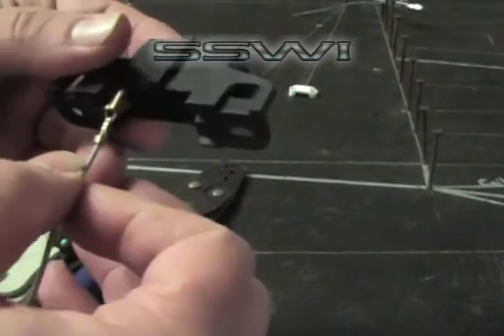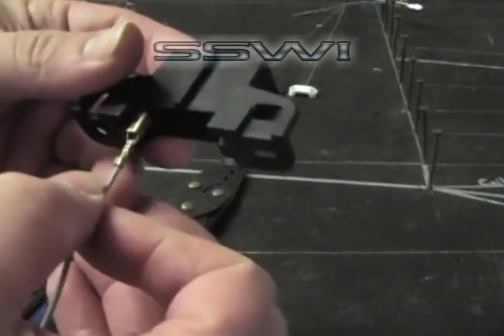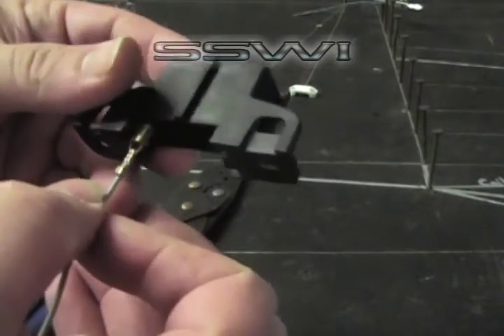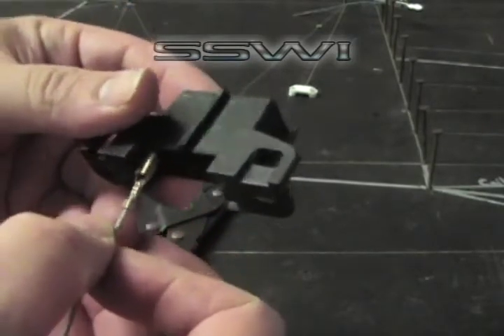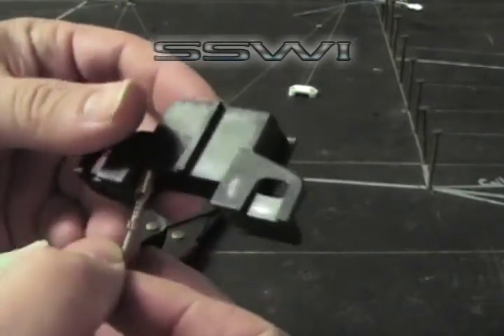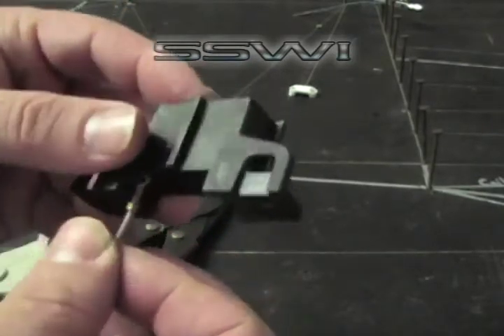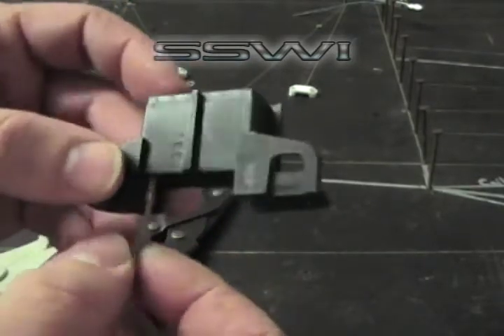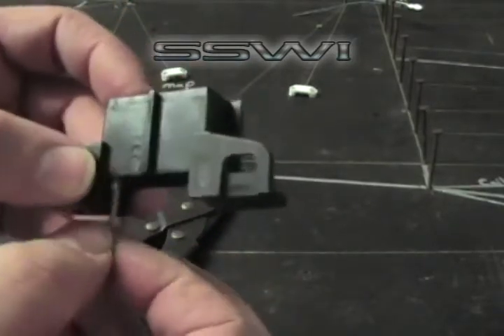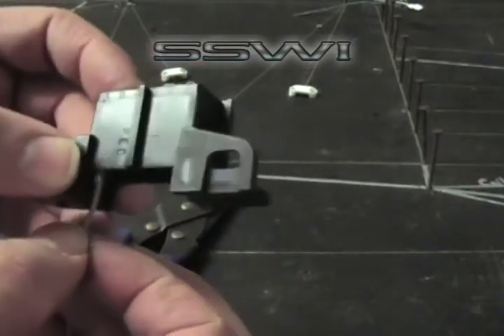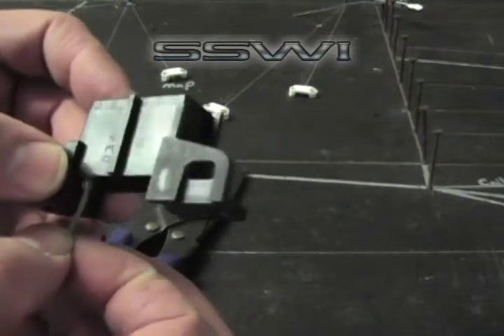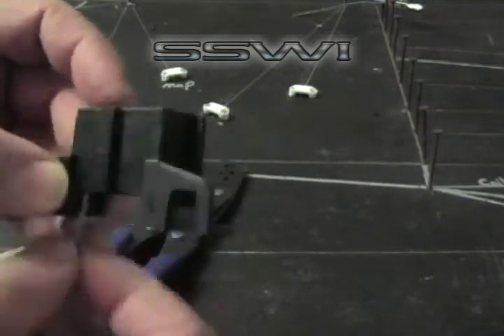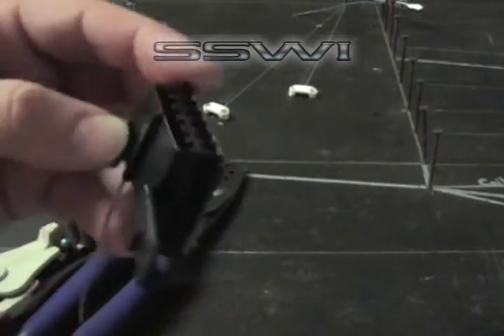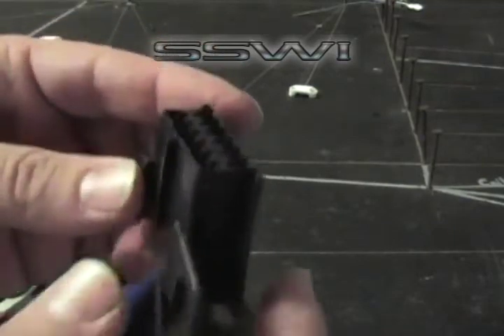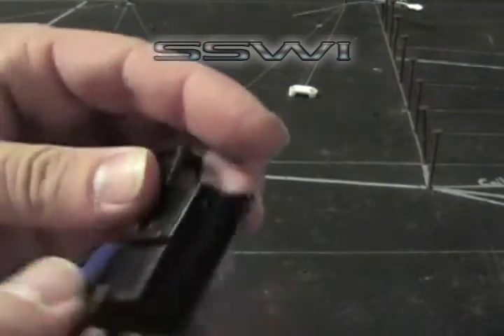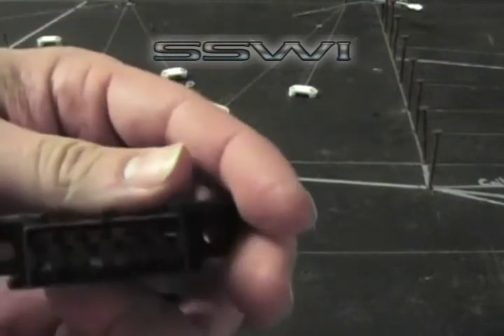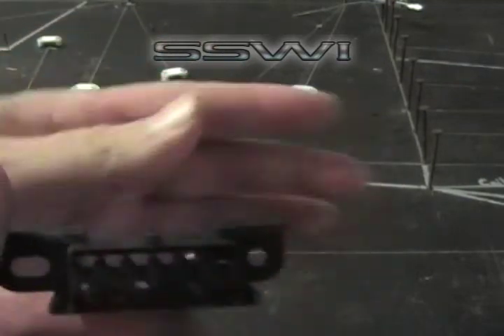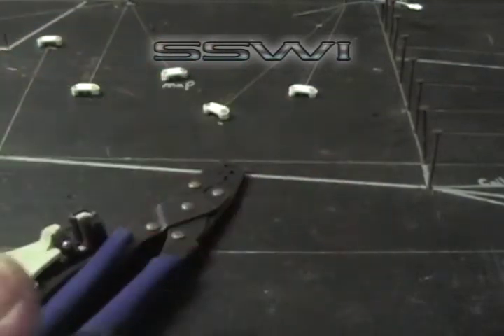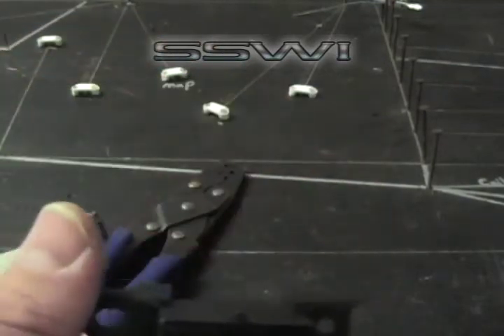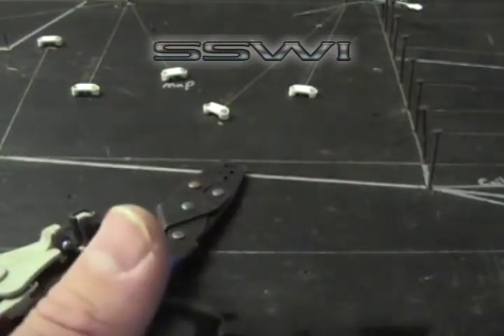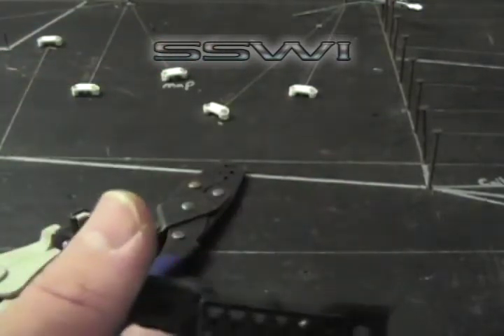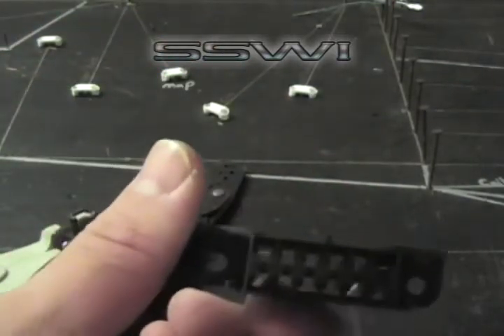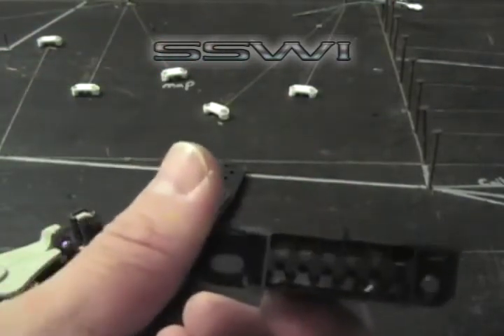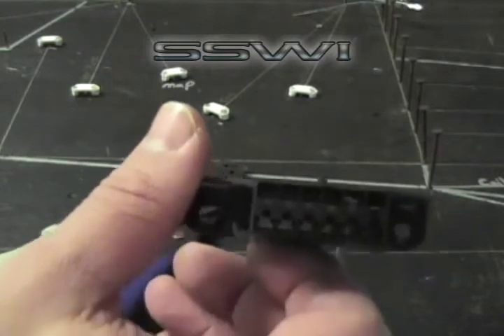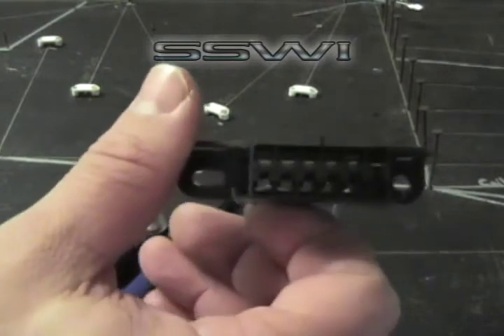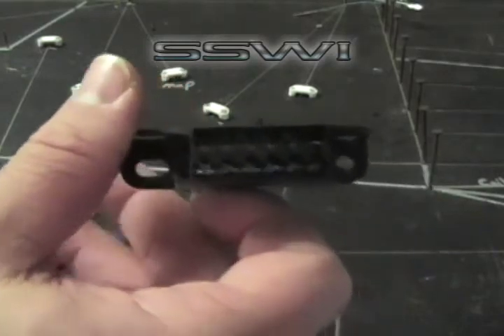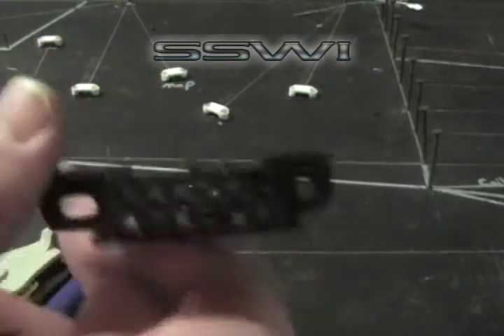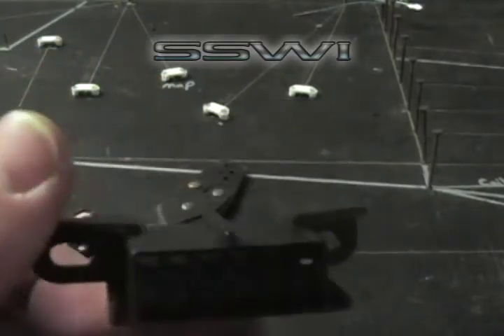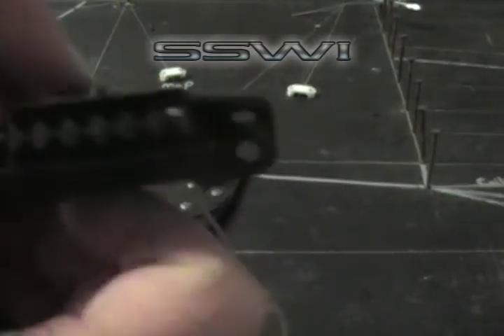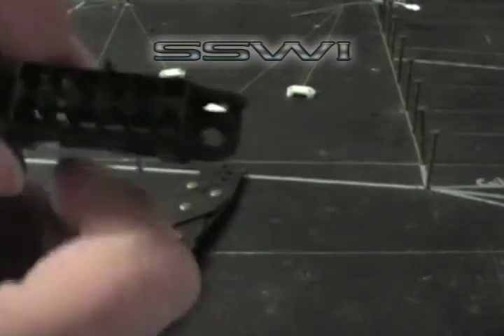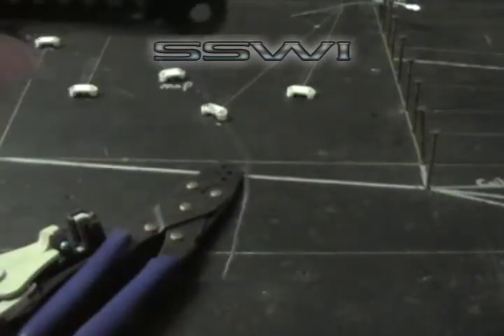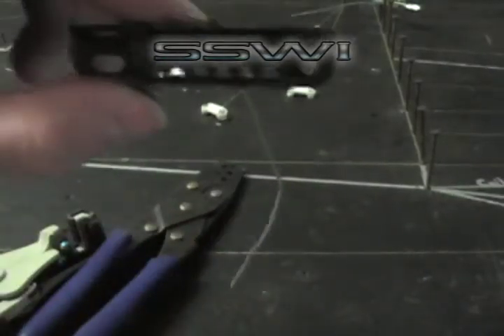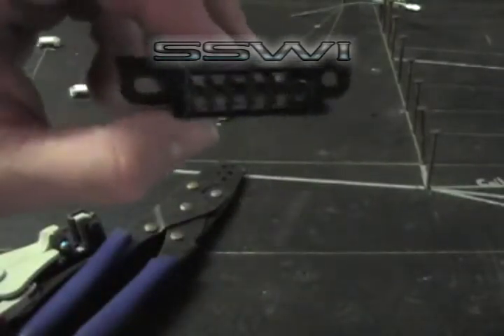Then go ahead and place it in cavity A — push to lock until it clicks. This is the onboard diagnostic OBD1 connector.